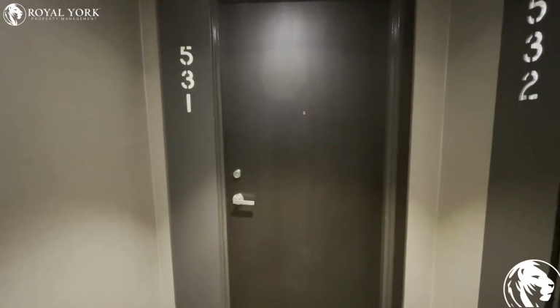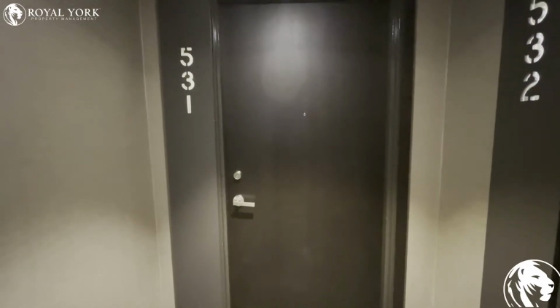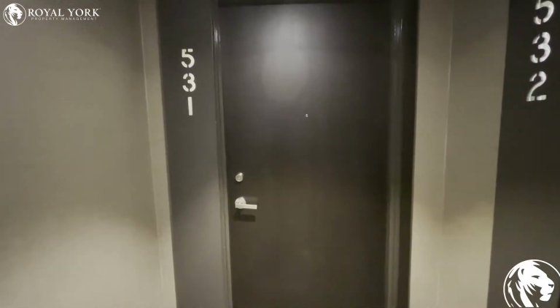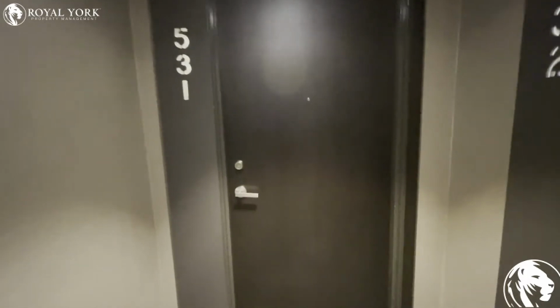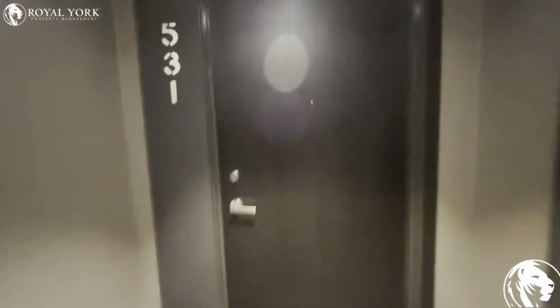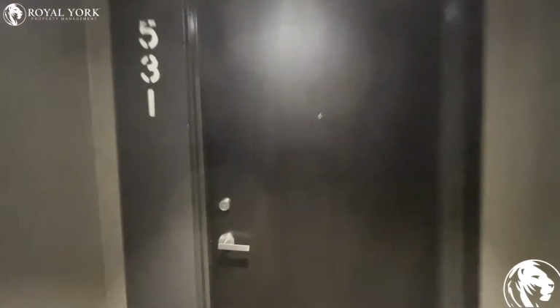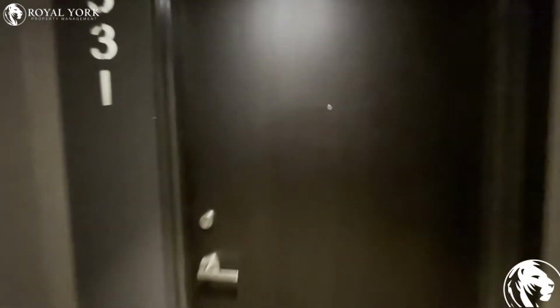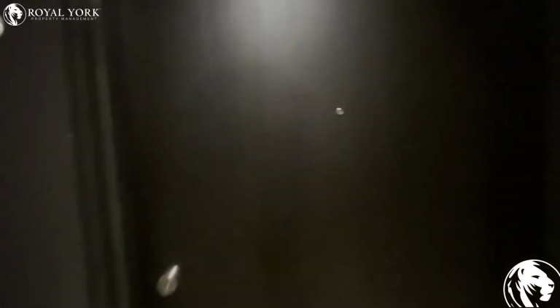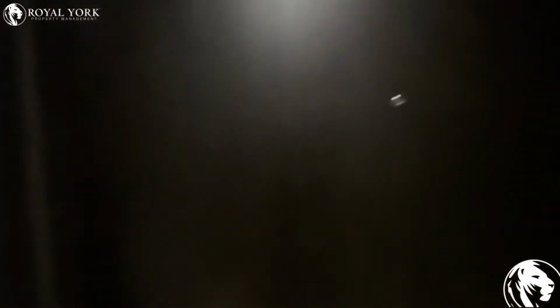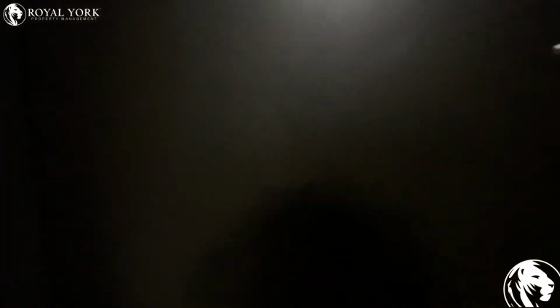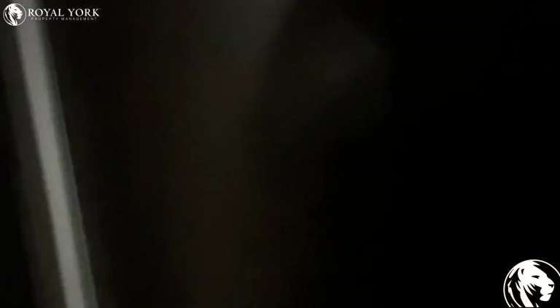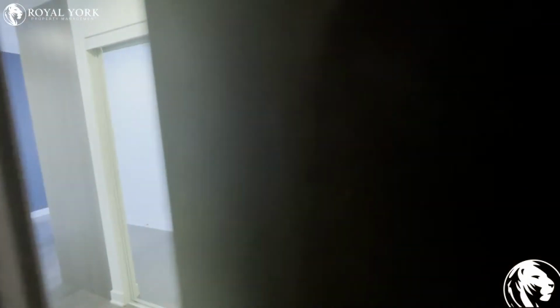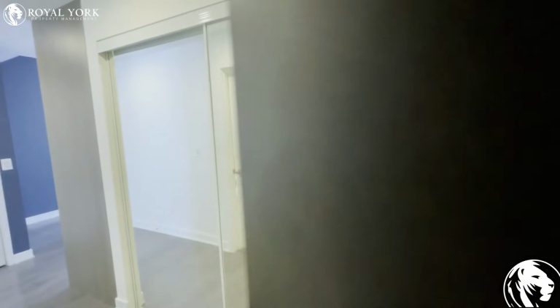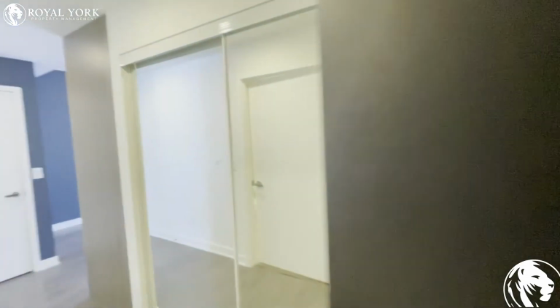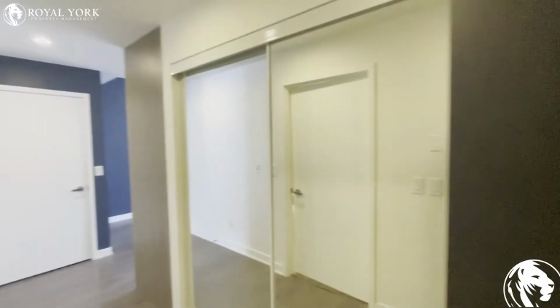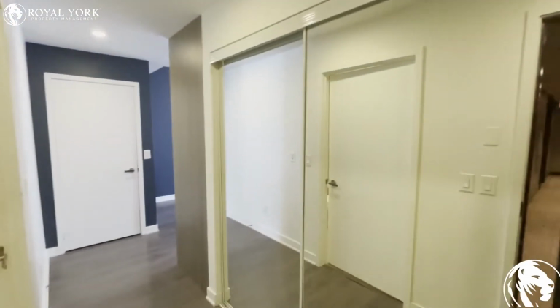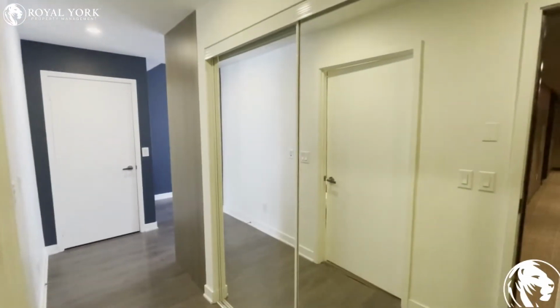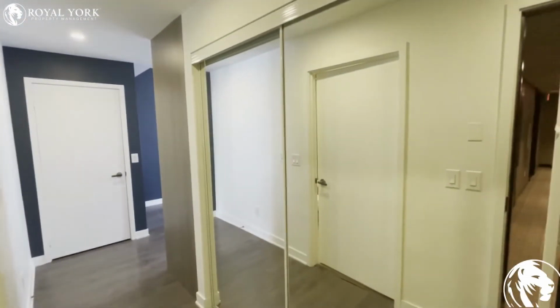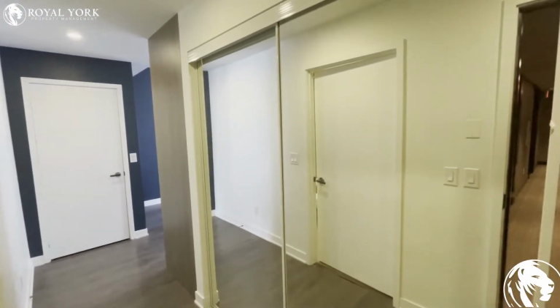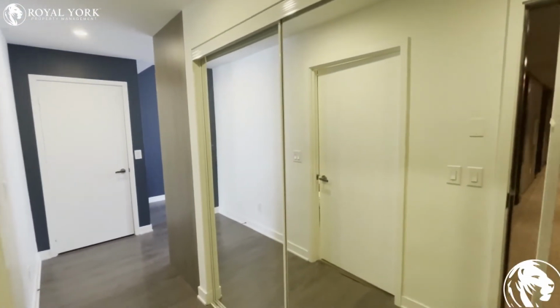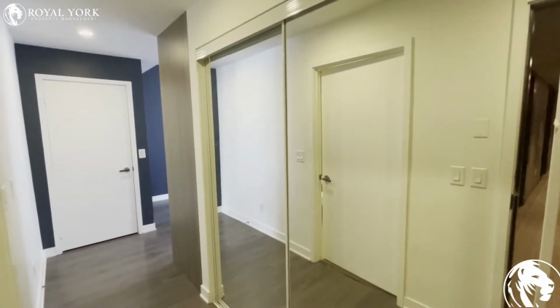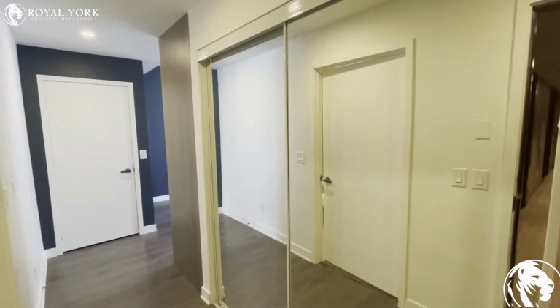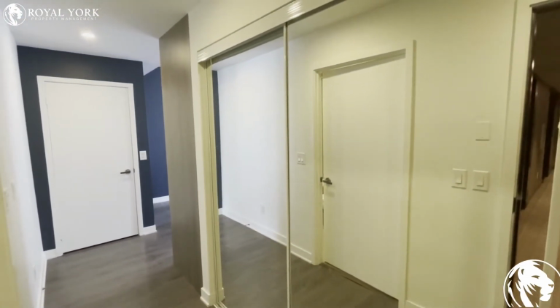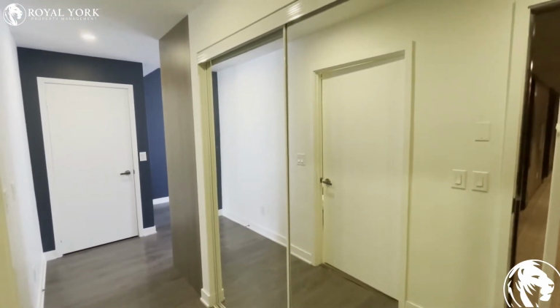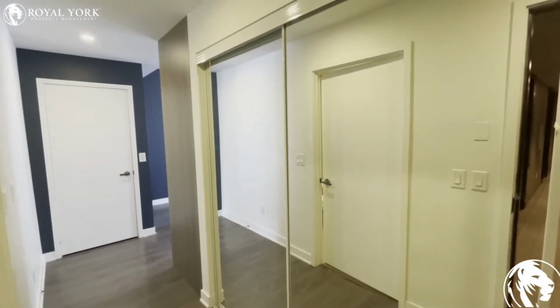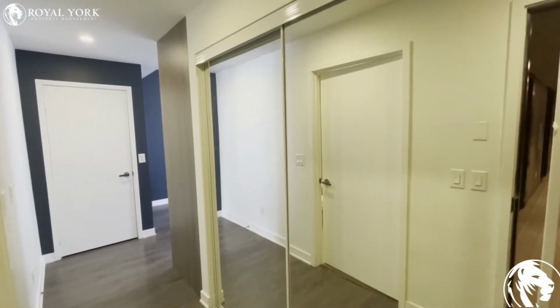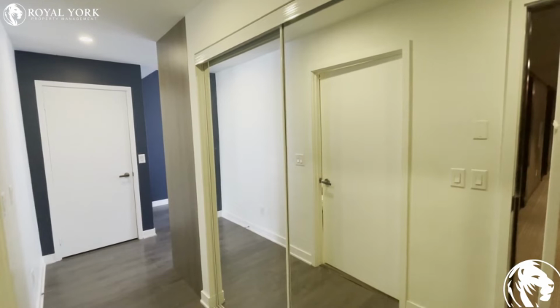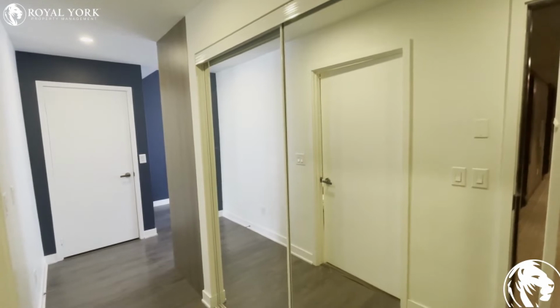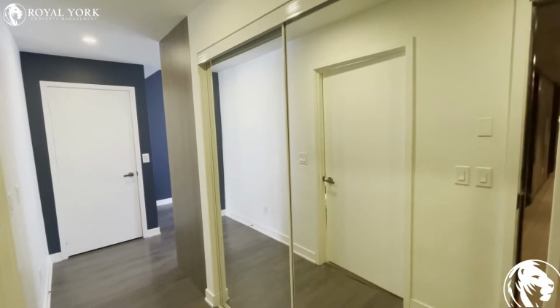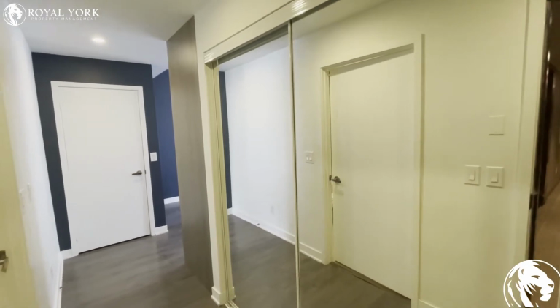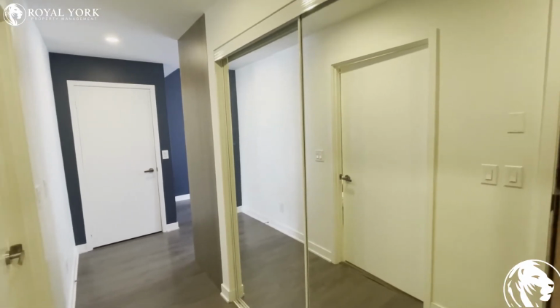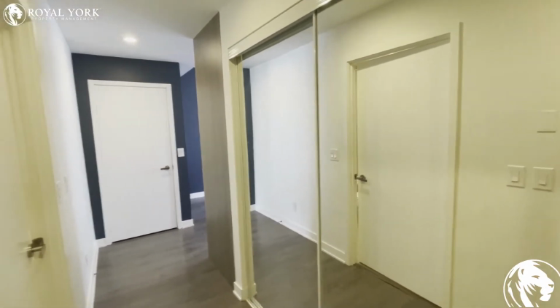Hey guys, welcome to 170 Sumach Street, unit 531 in Toronto. Let's take a look inside. As you enter the unit, we have doors on the right hand side which have closets, so we've got lots of storage space there.